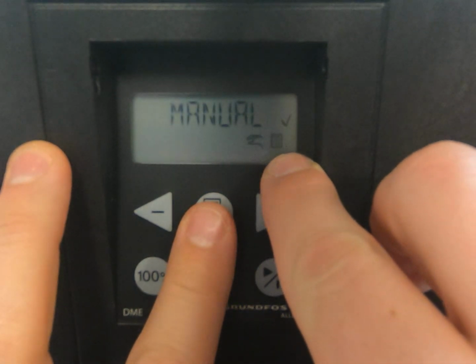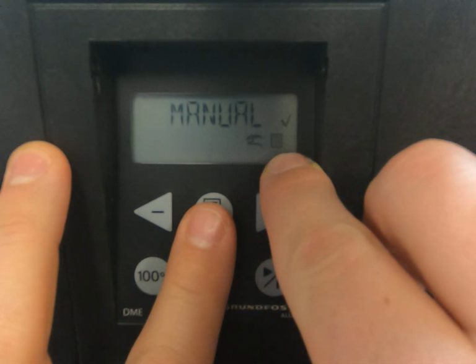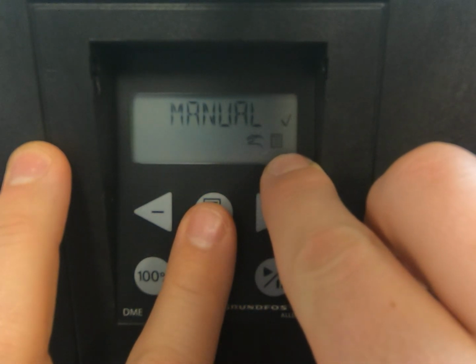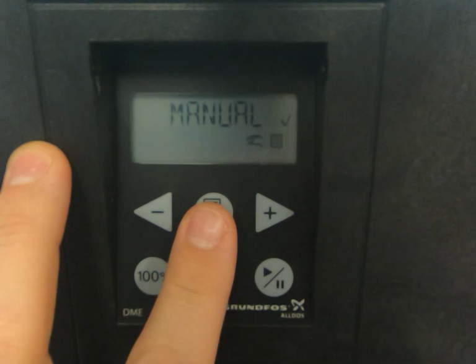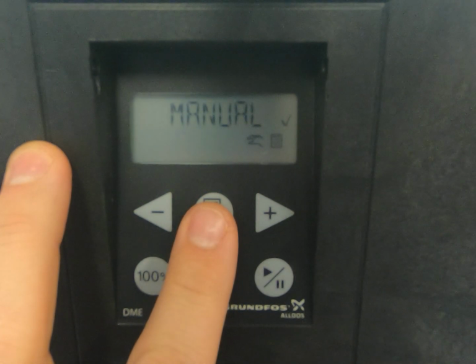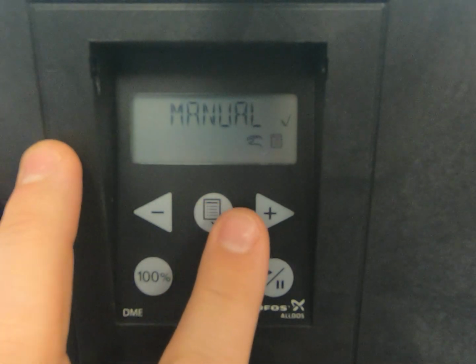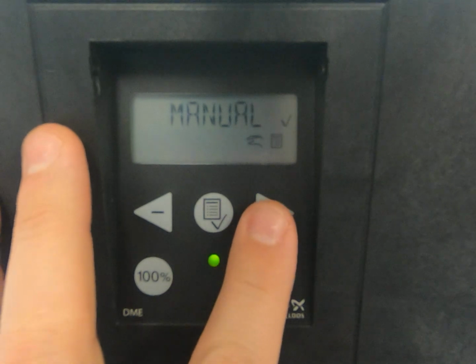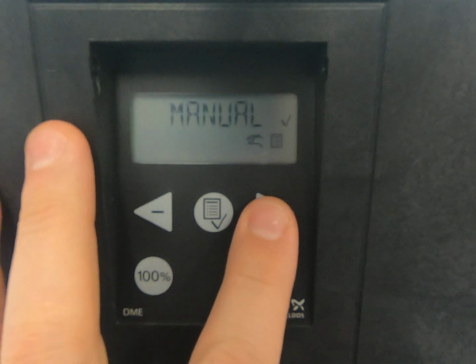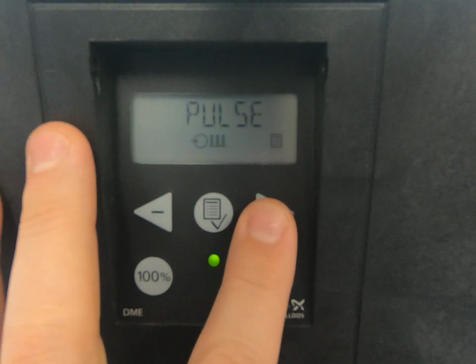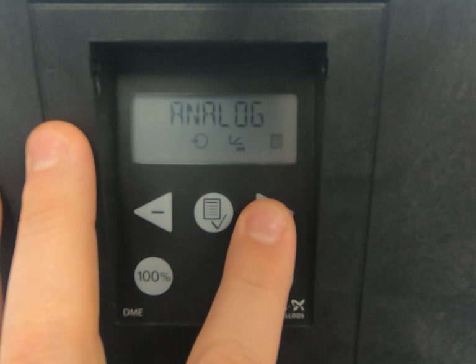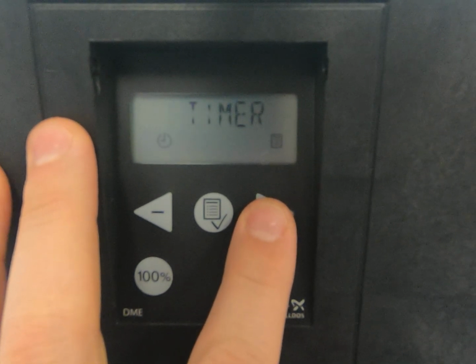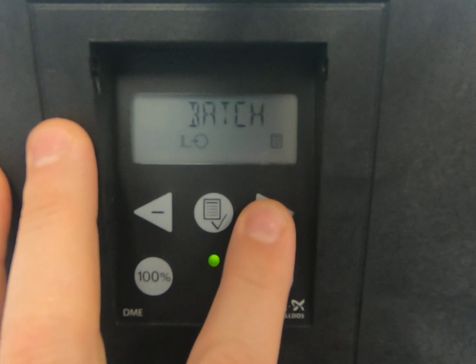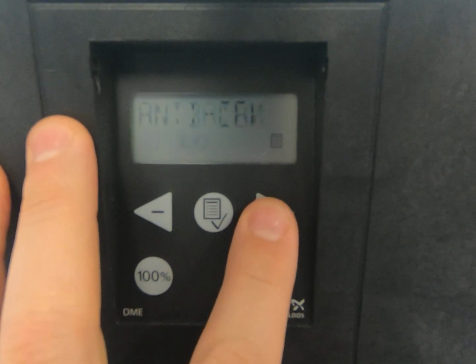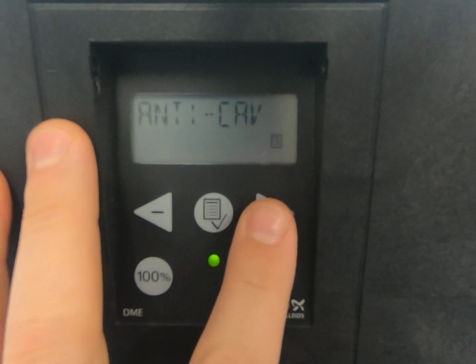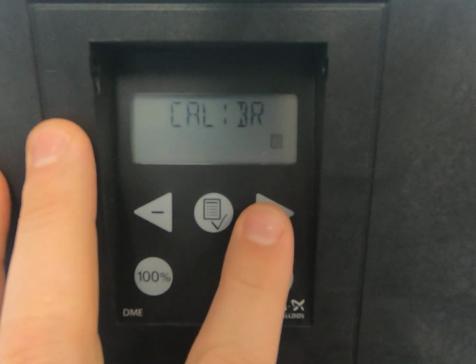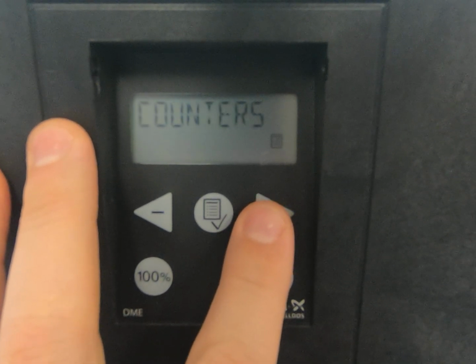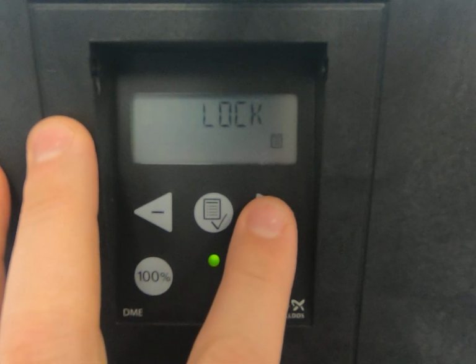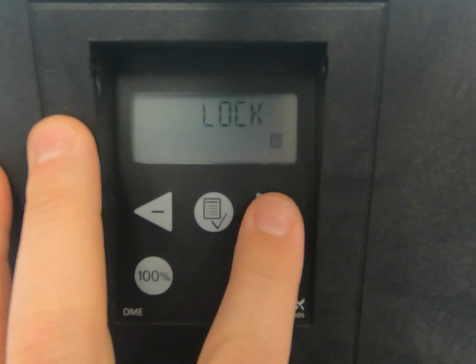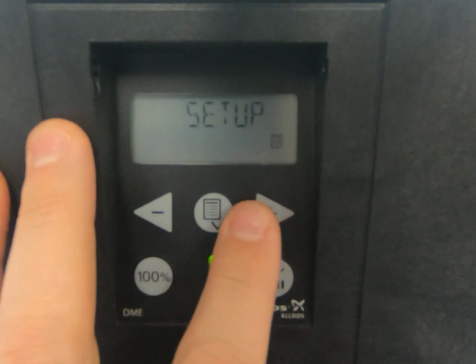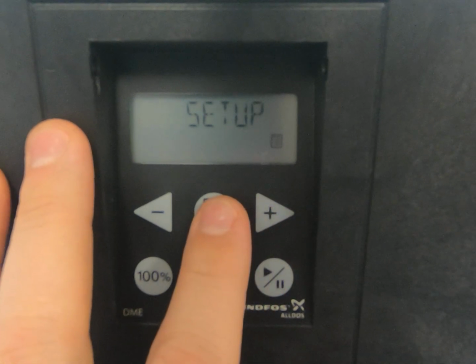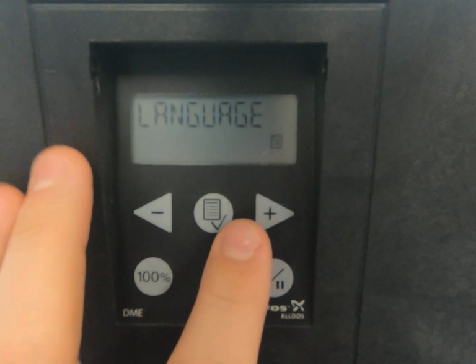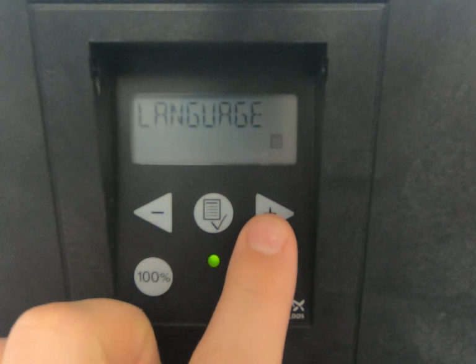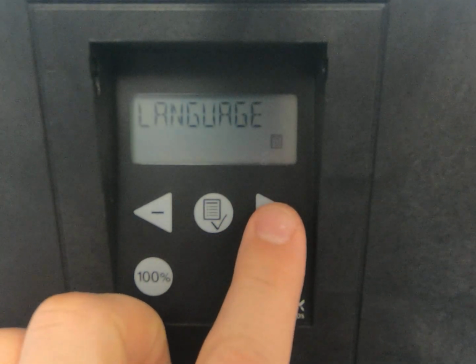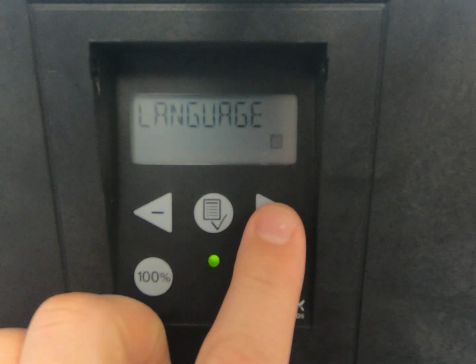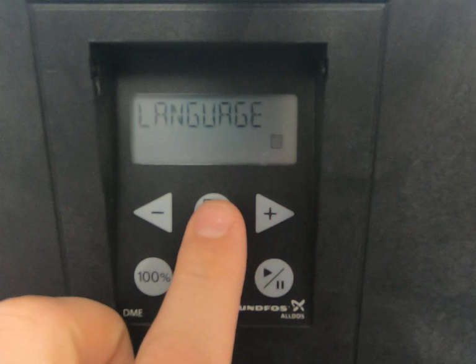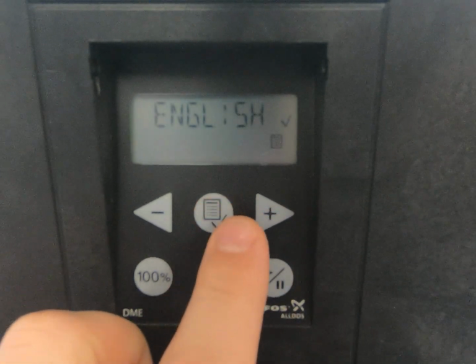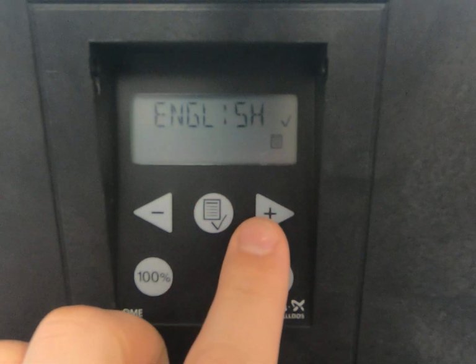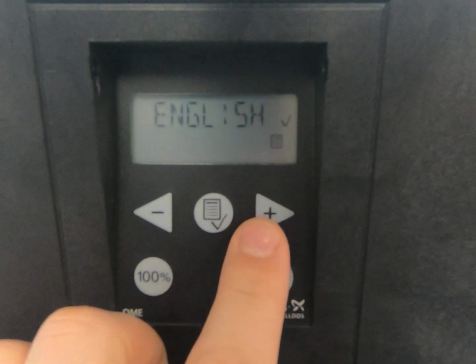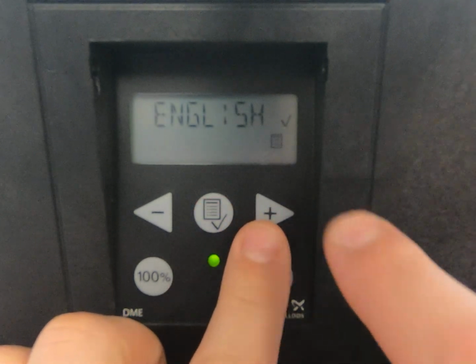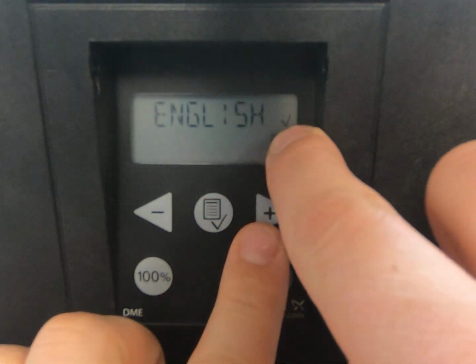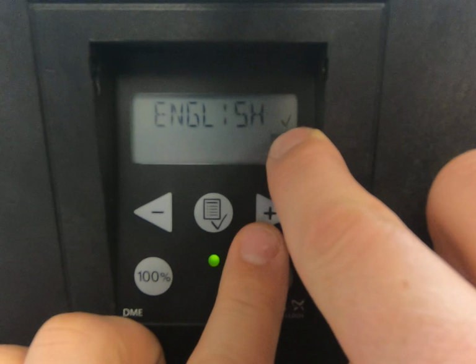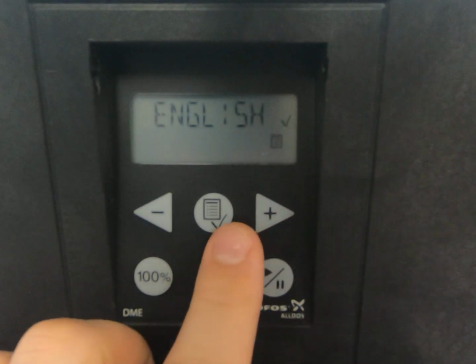When you get the little menu symbol, you know you're in the menu. Scroll to the right, go to setup. First thing we're going to change in the setup is the language — verify it's English. The check mark indicates that it is English.